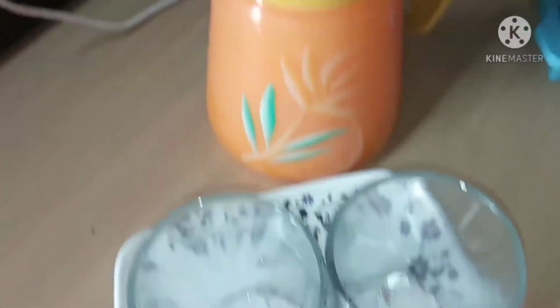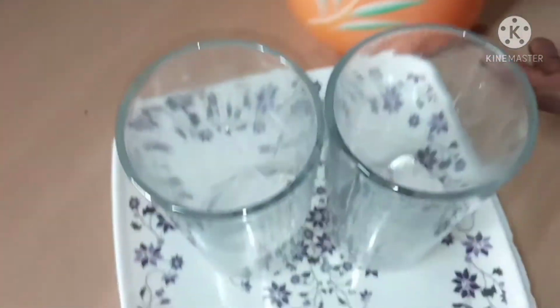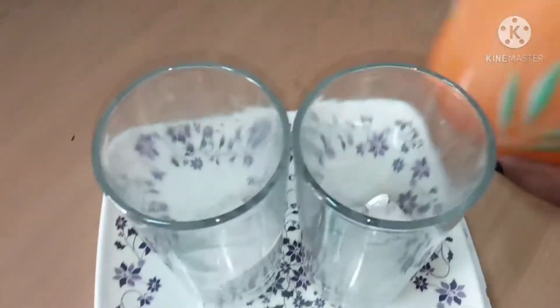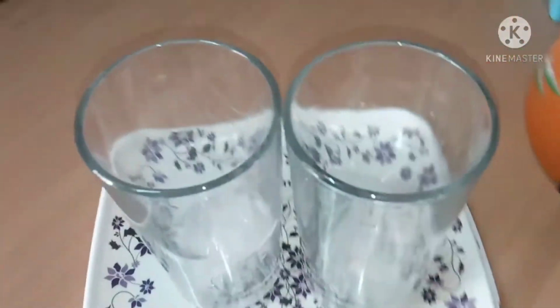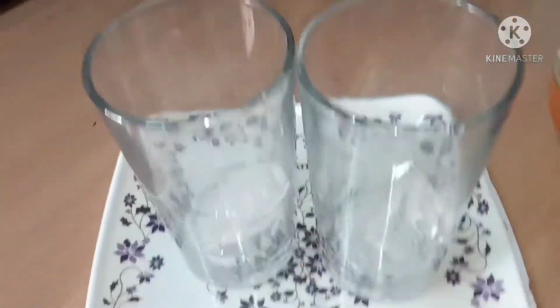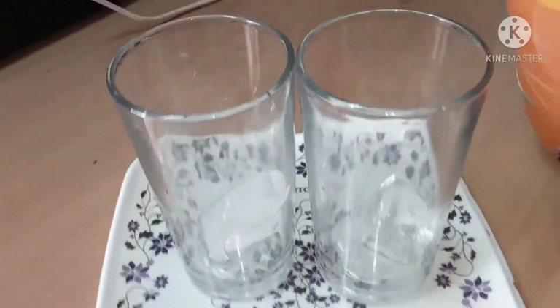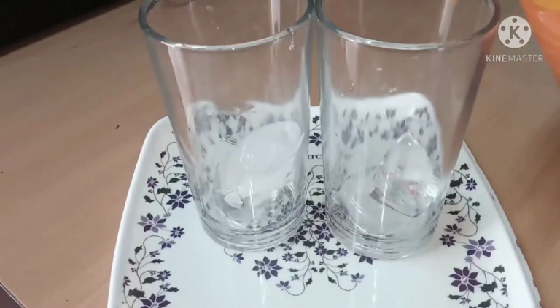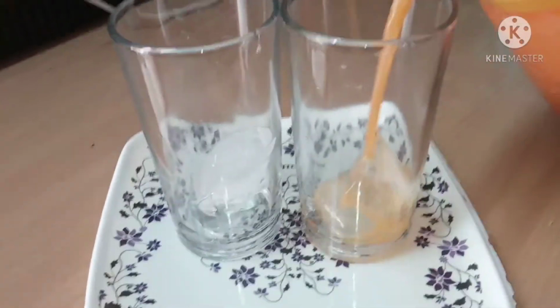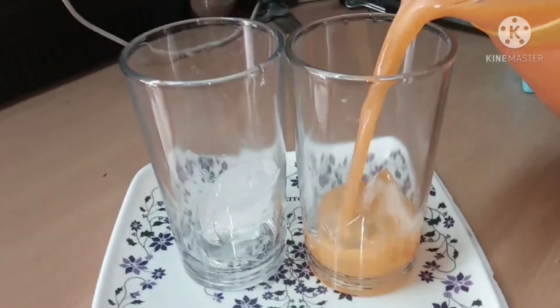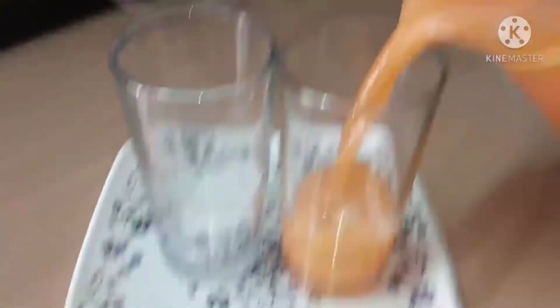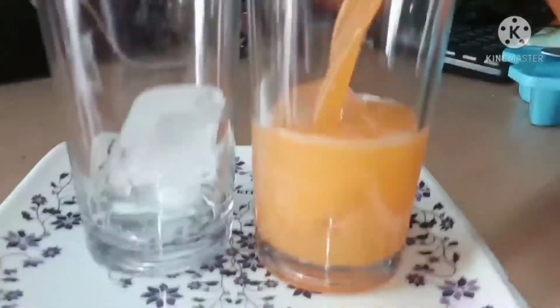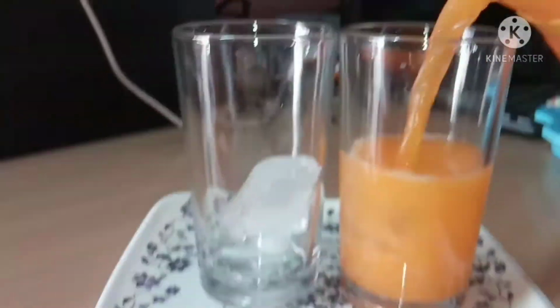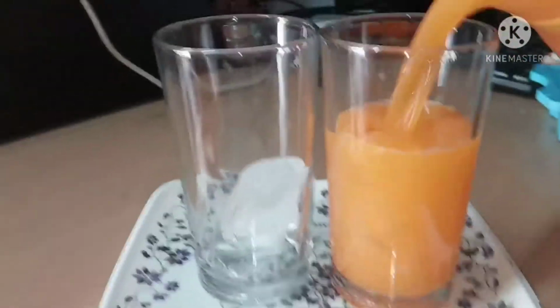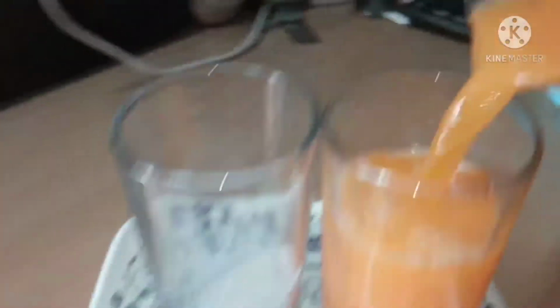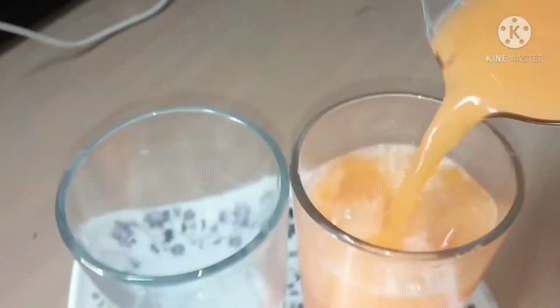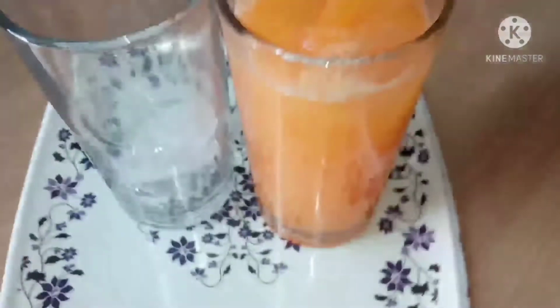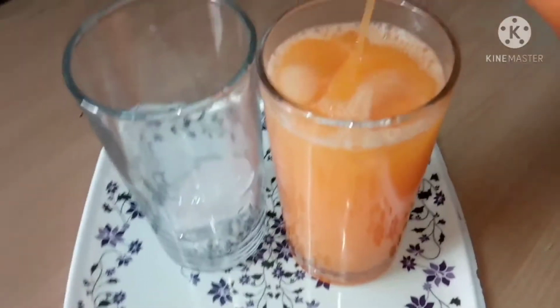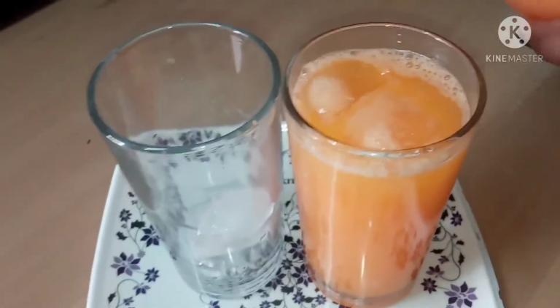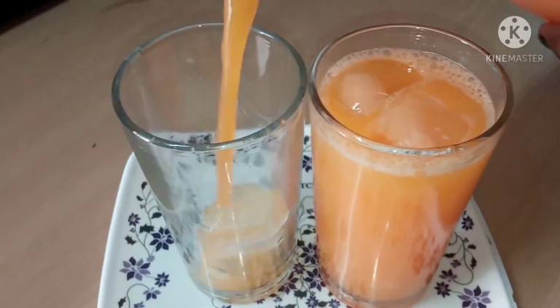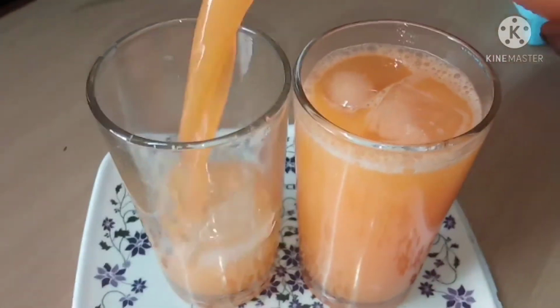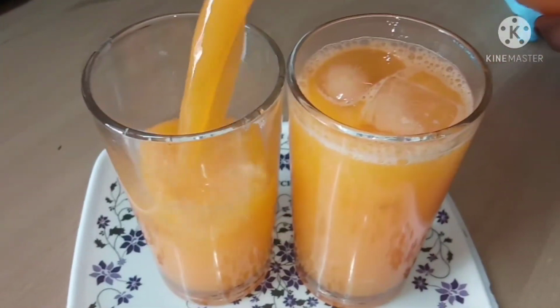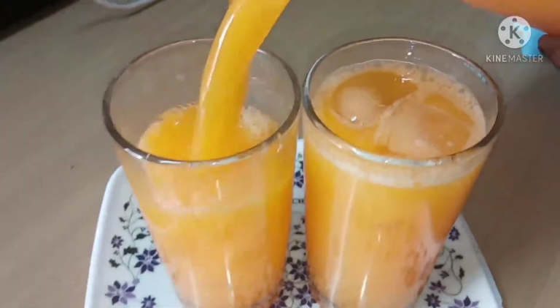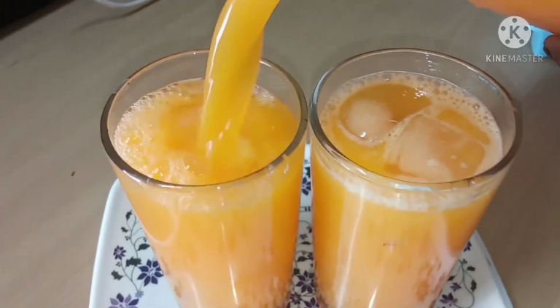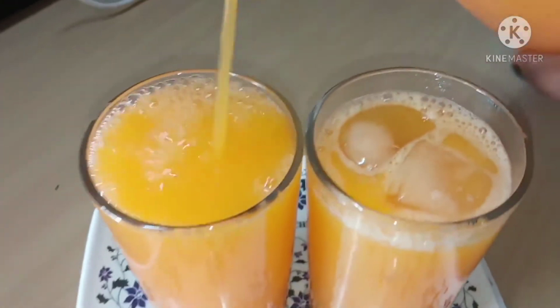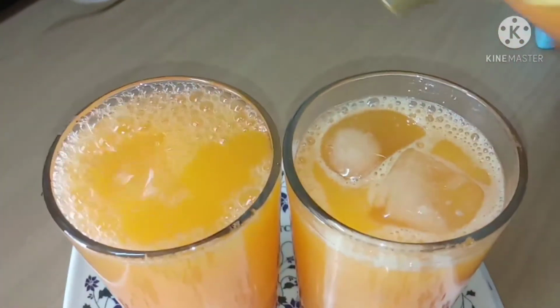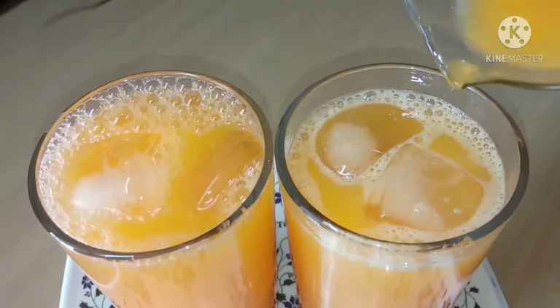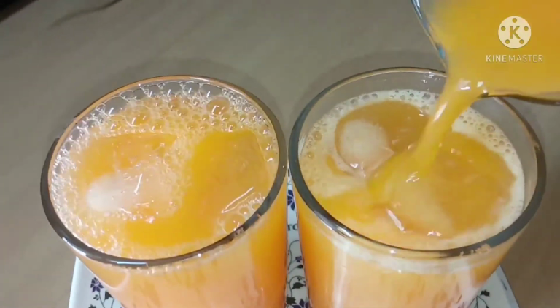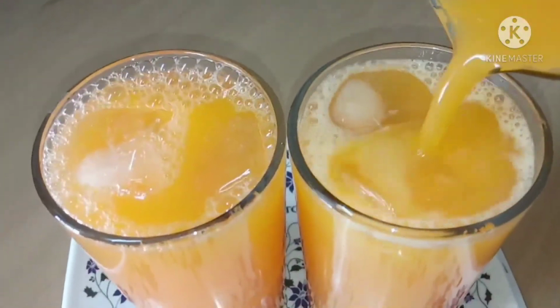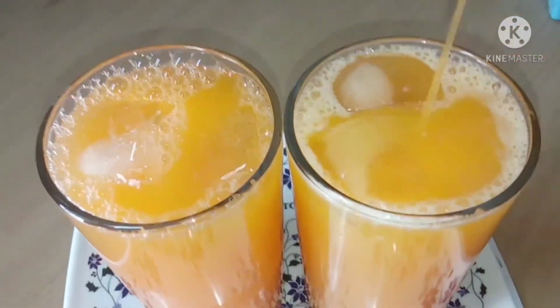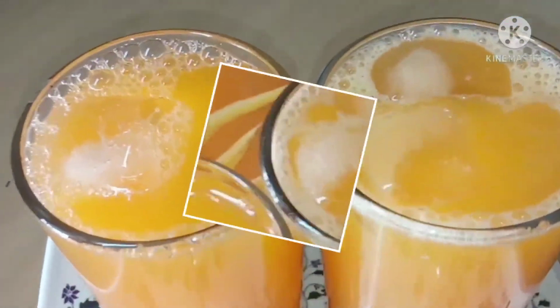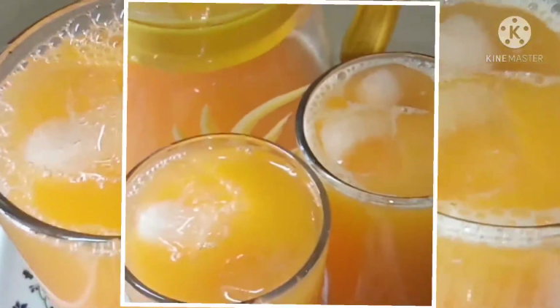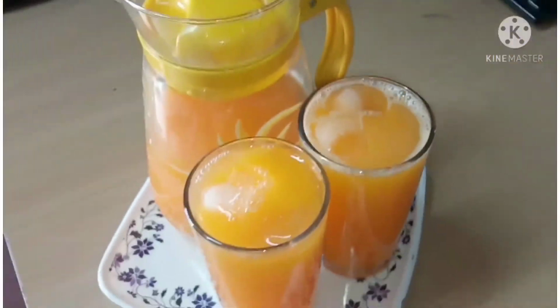I need to use a spoon. We are using a jar and mixing it in a jar. If you mix it in a jar, you will be able to mix it properly.